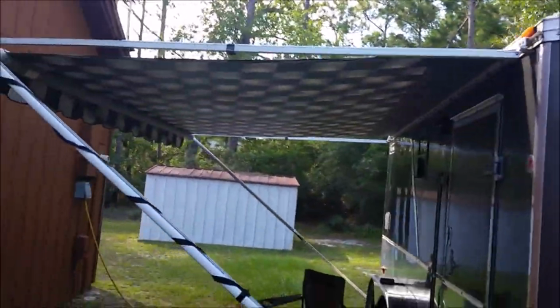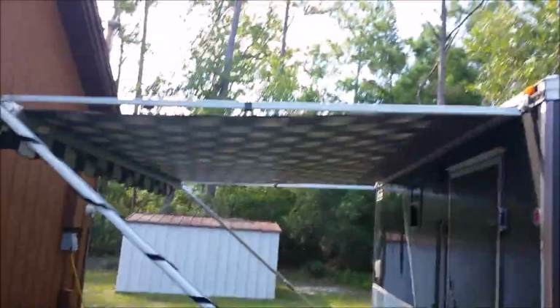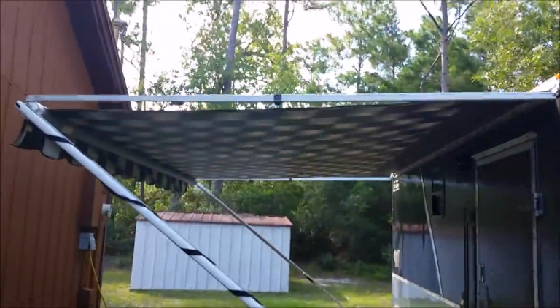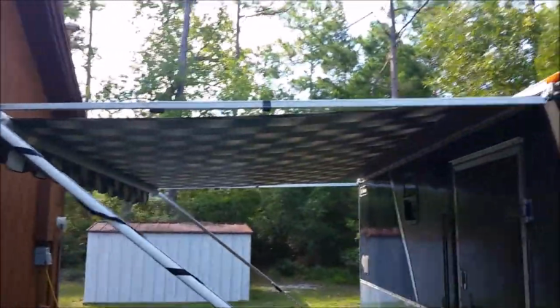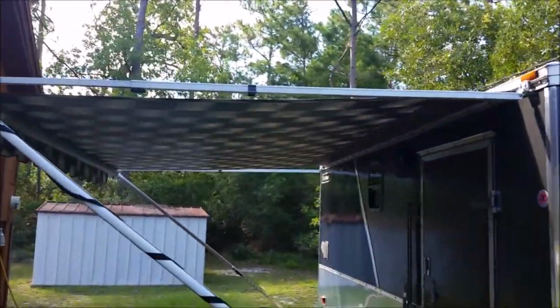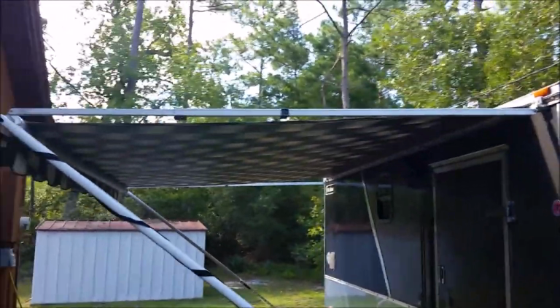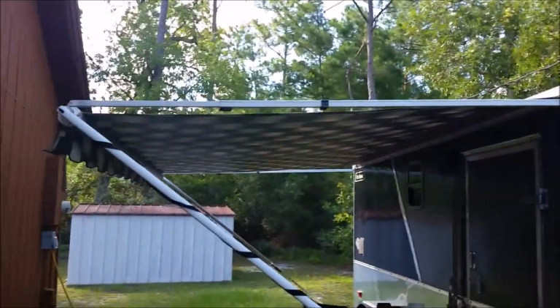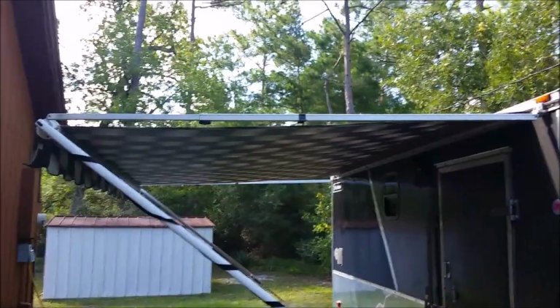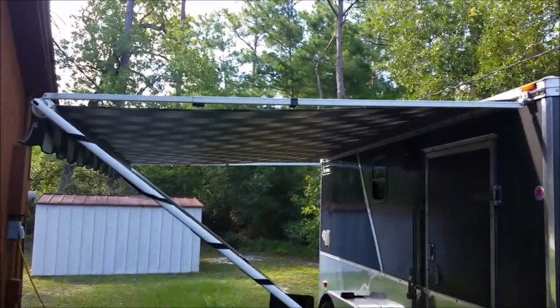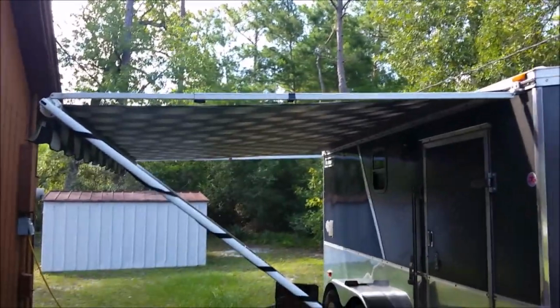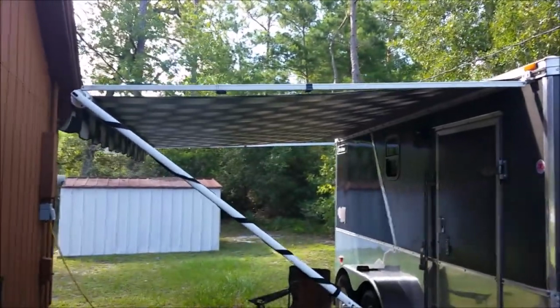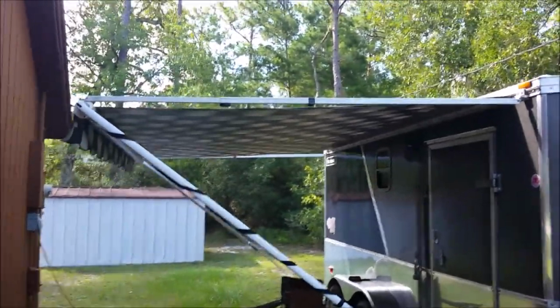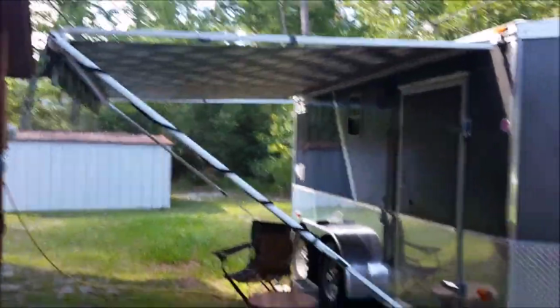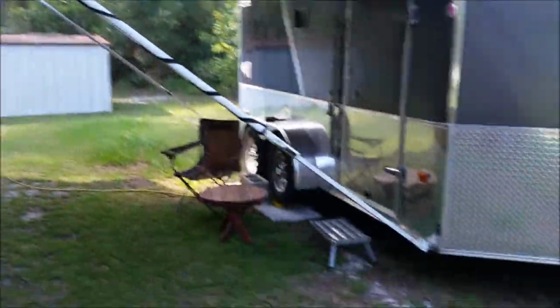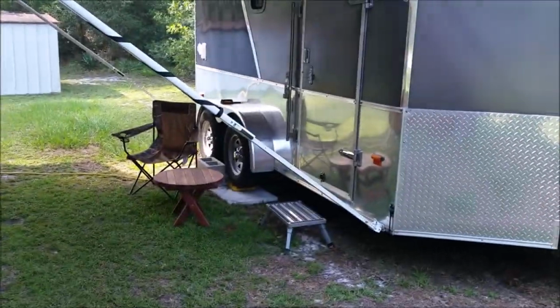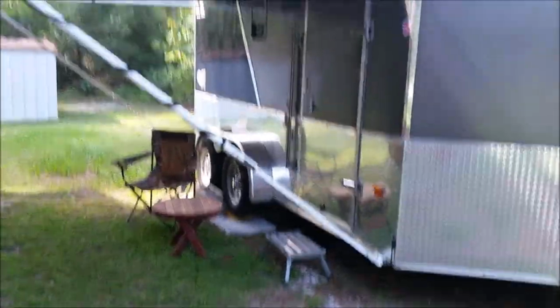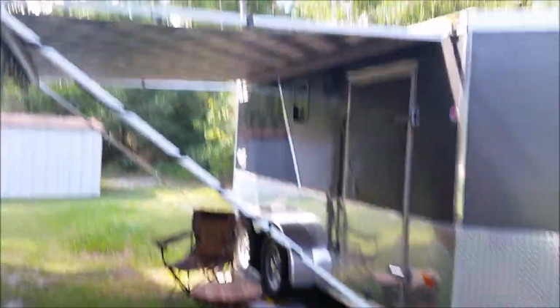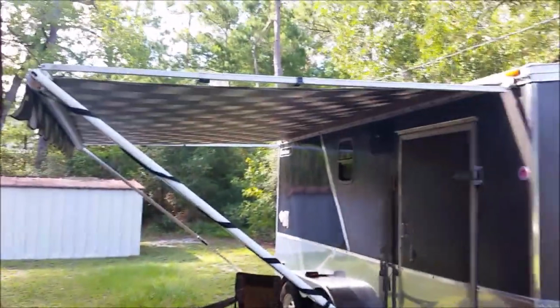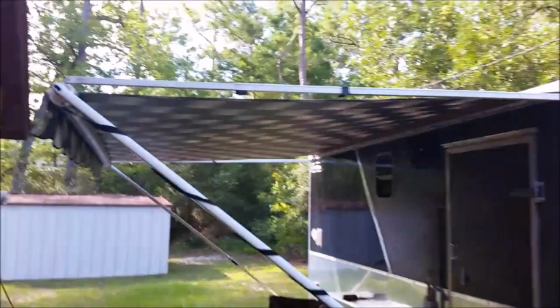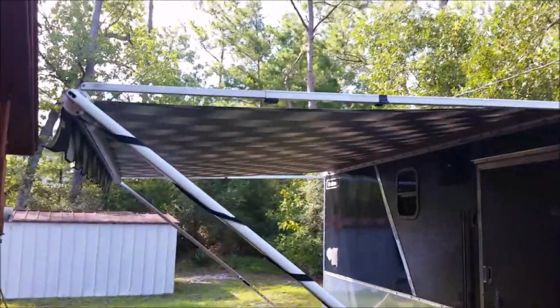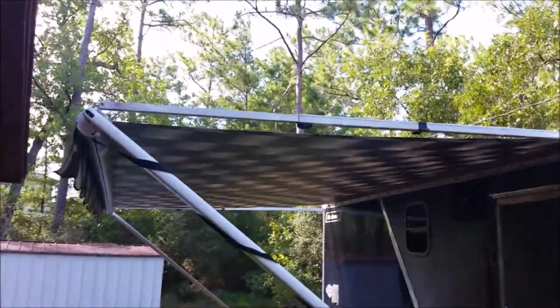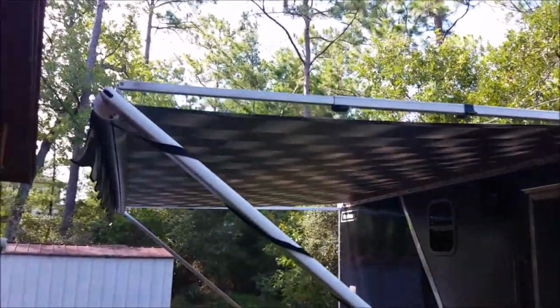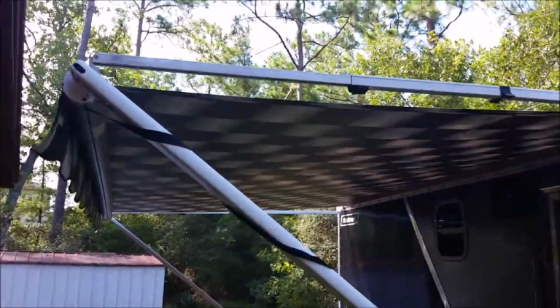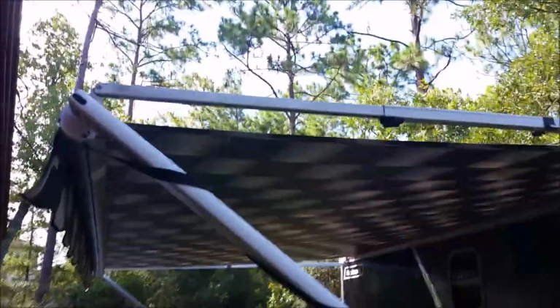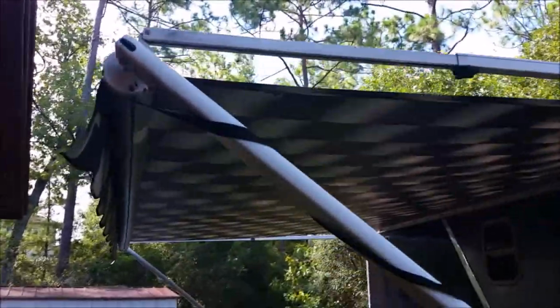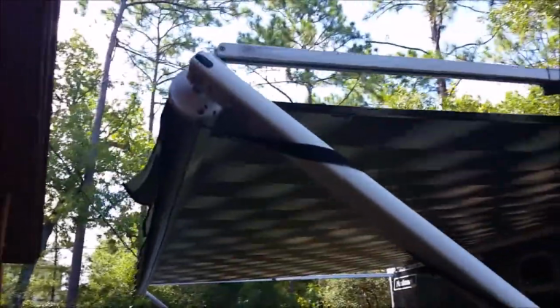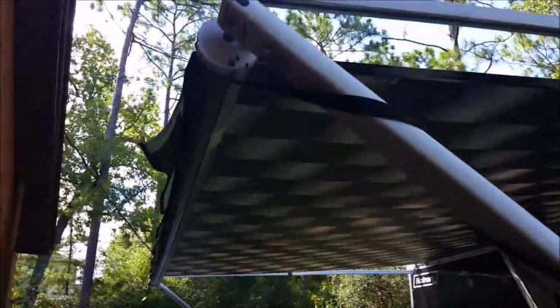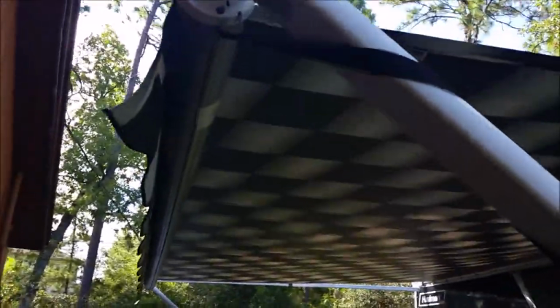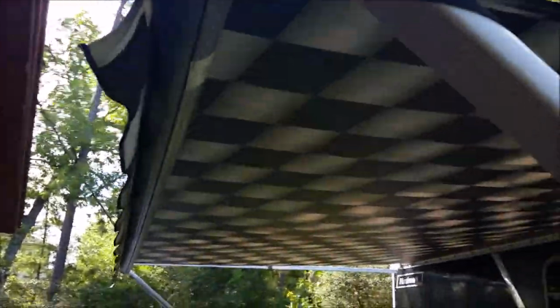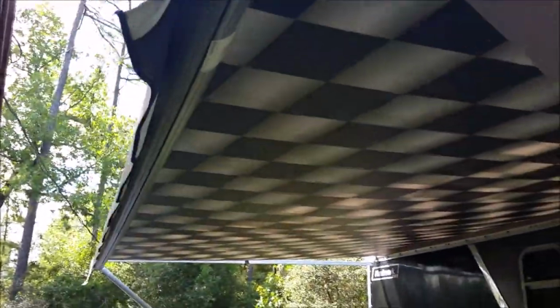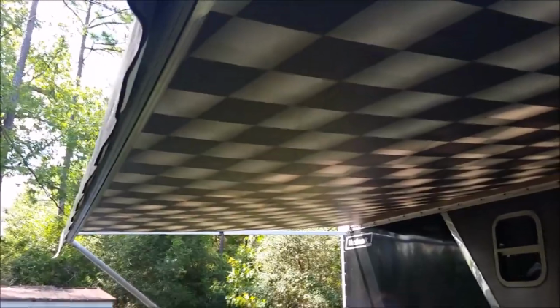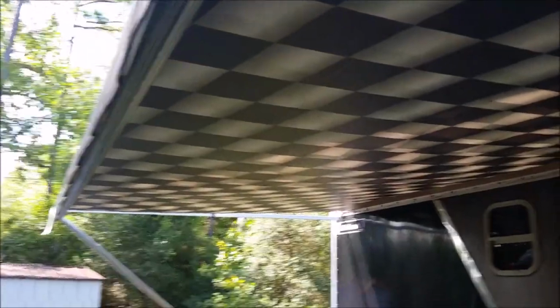The guy I bought it off of had put the awning on it, but the material was rotten. So I bought this material and got the race checkered flag design. I like that.